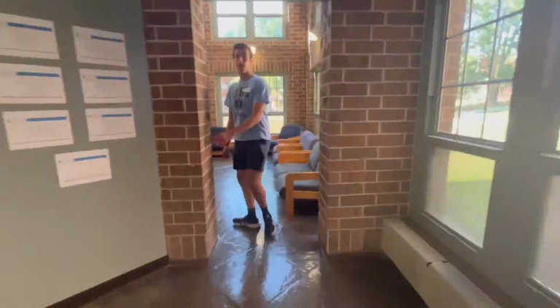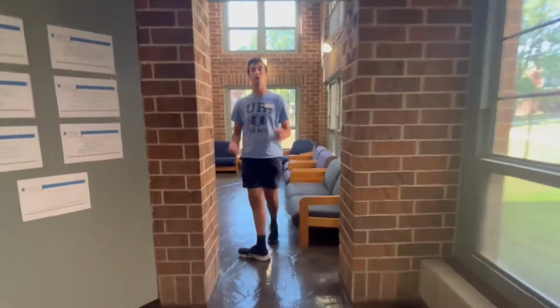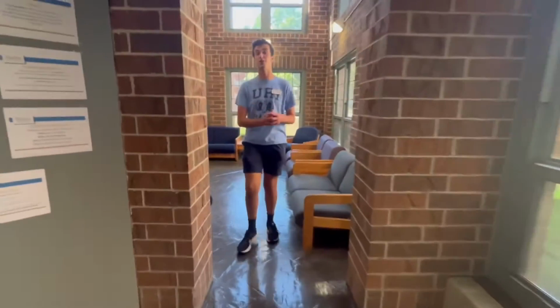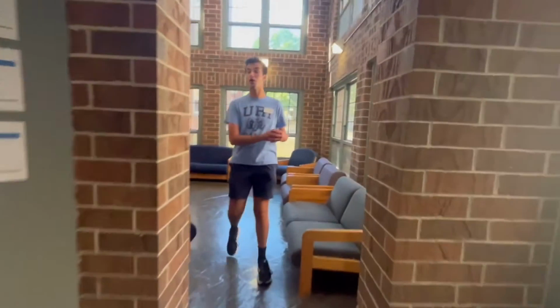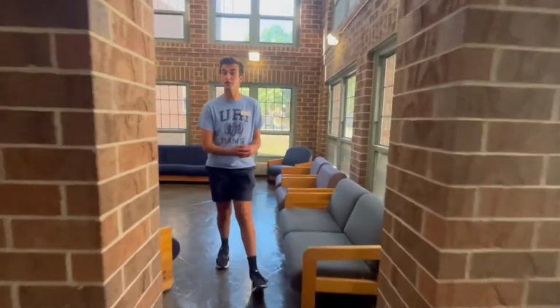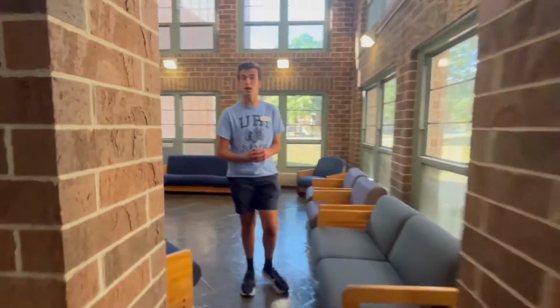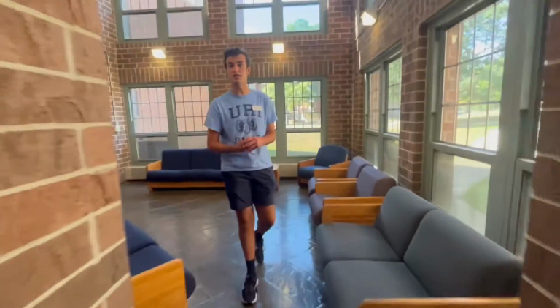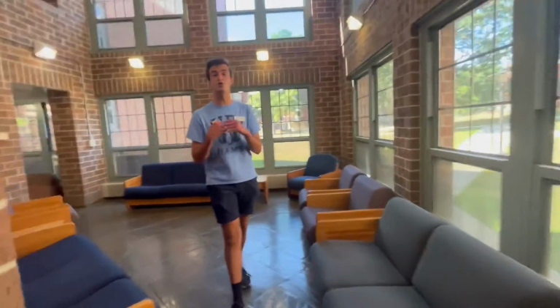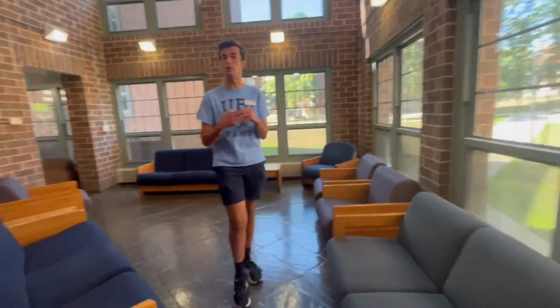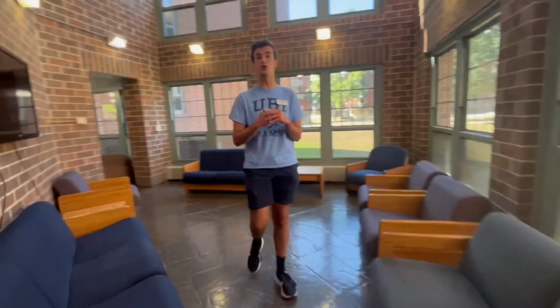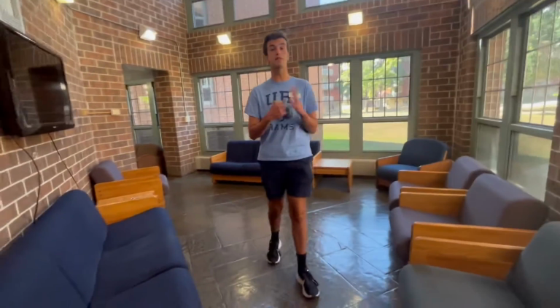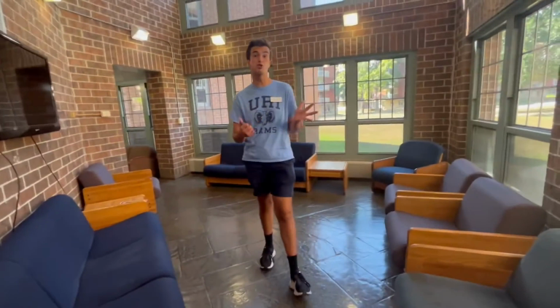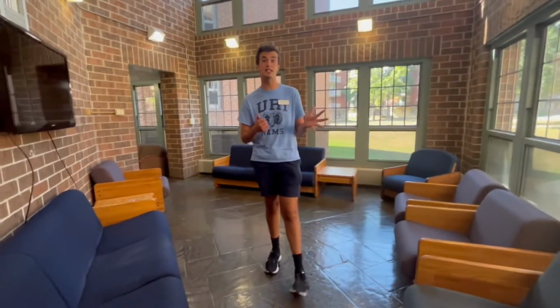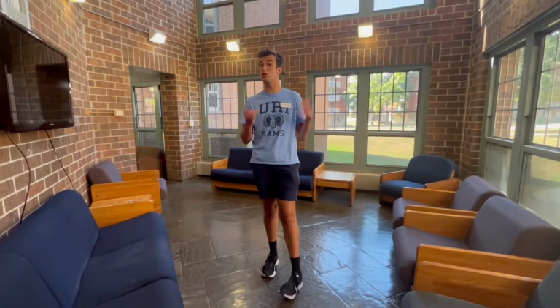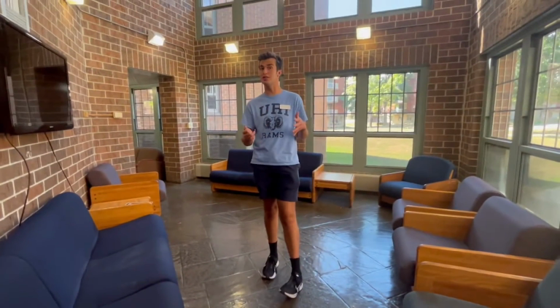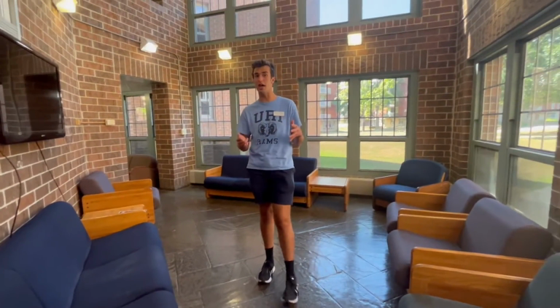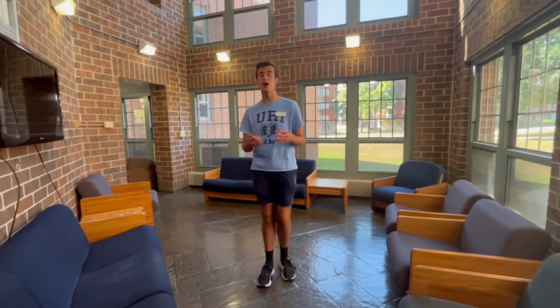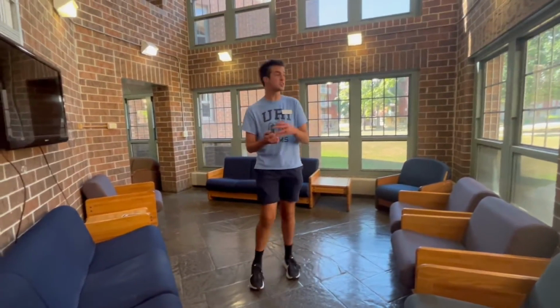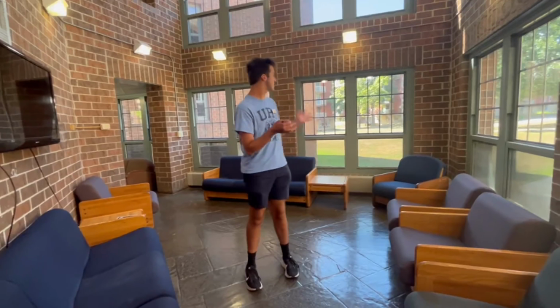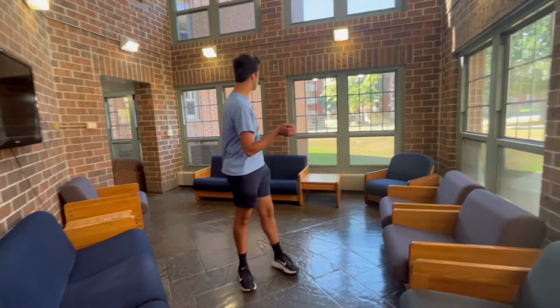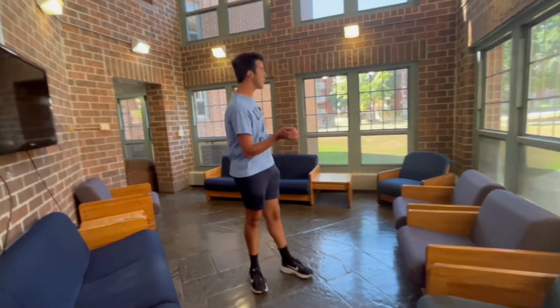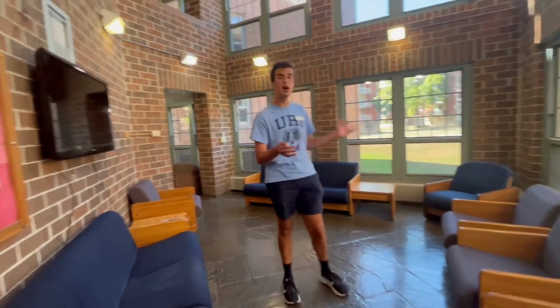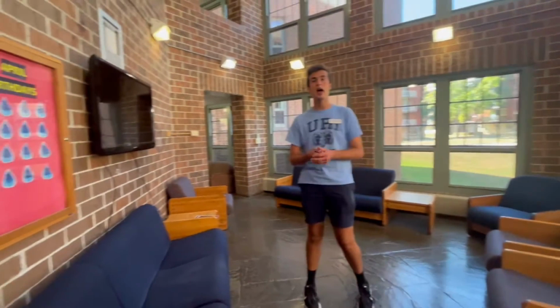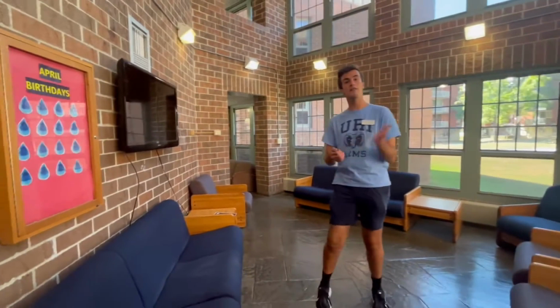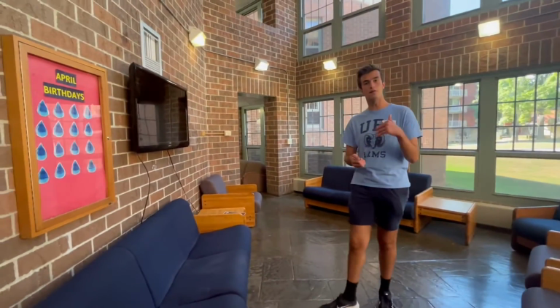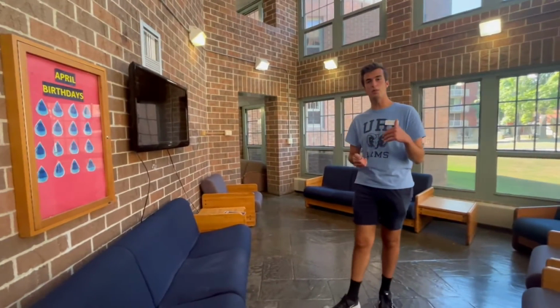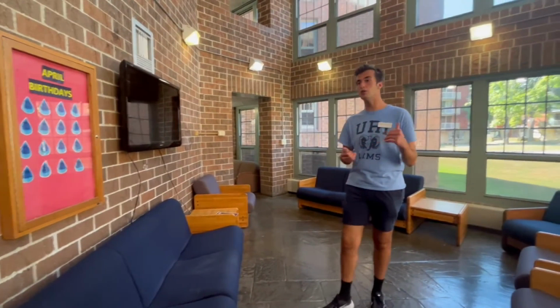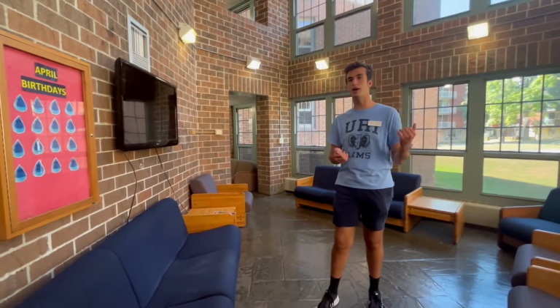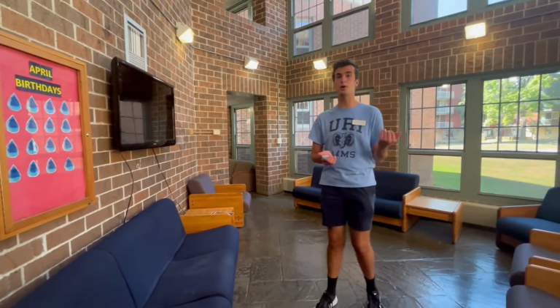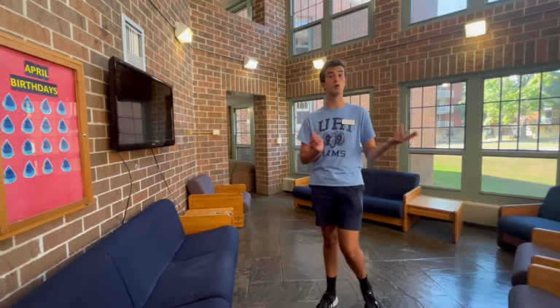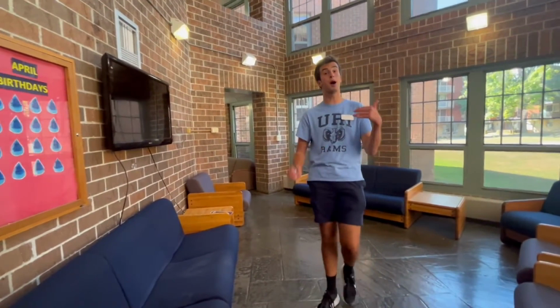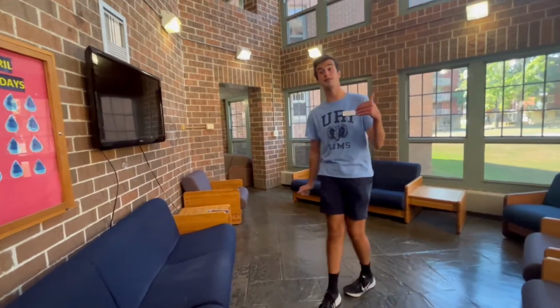So as with our other first-year residence halls, Gorham does offer lounge space for our students to gather, such as this lounge right here. And if you want to follow me, I'll show you a typical room and bathroom setup.